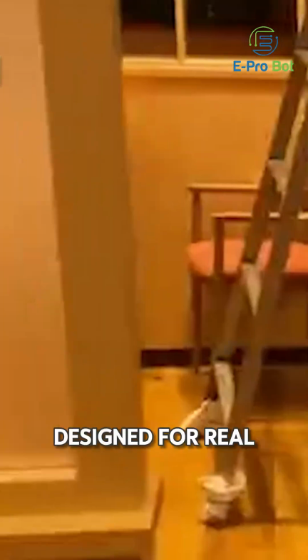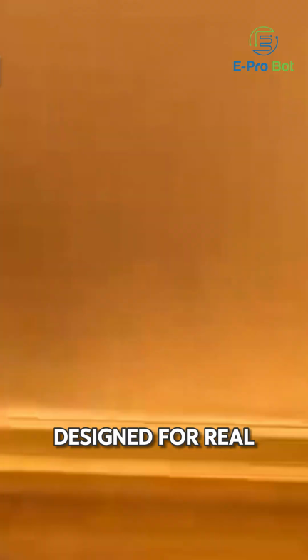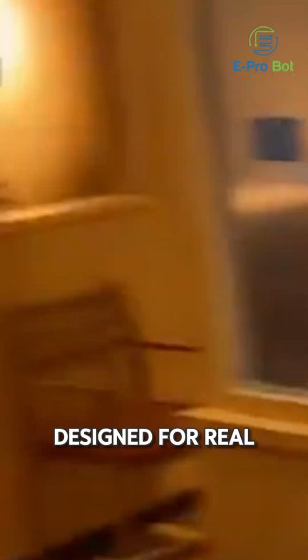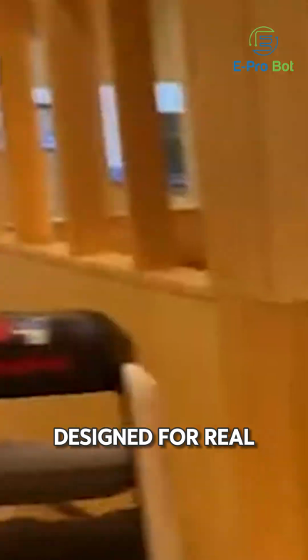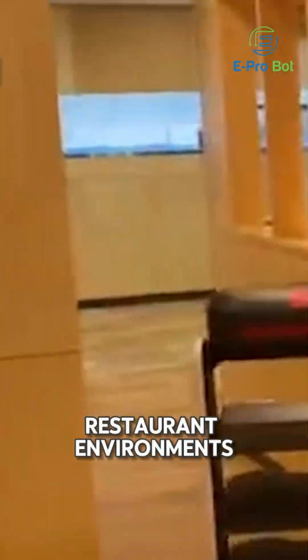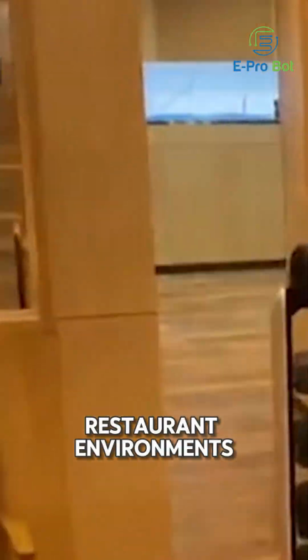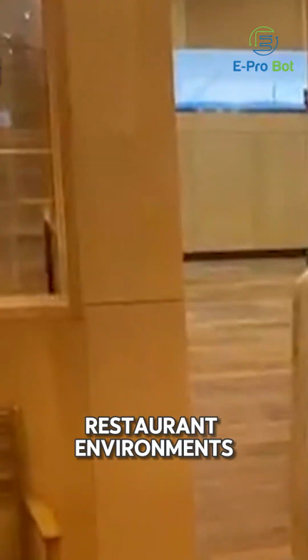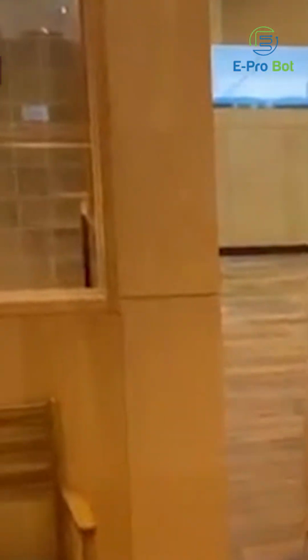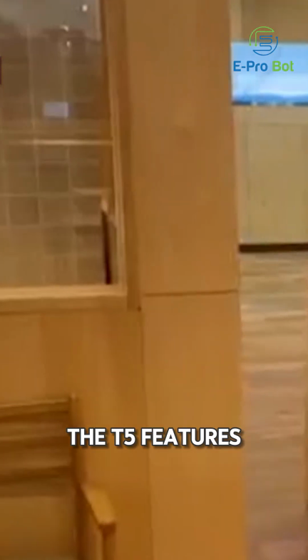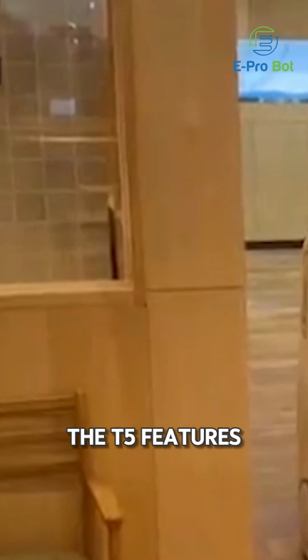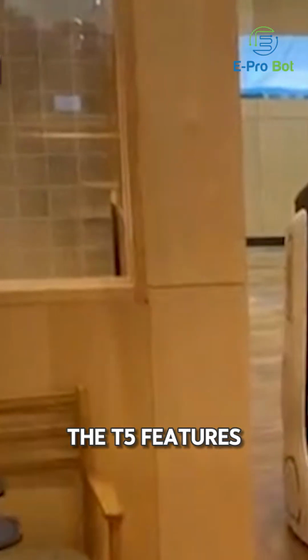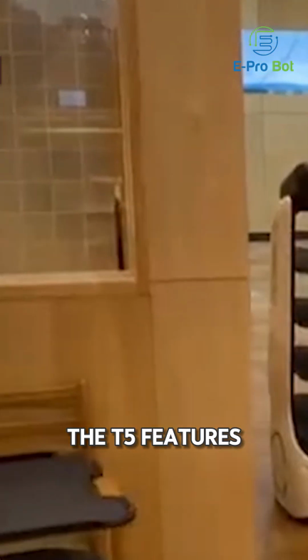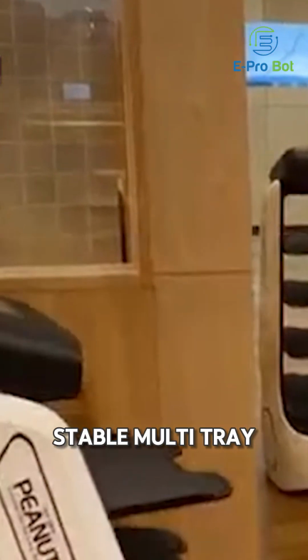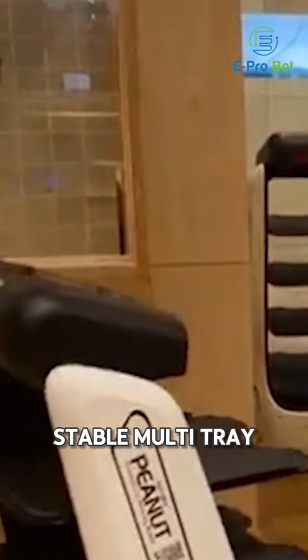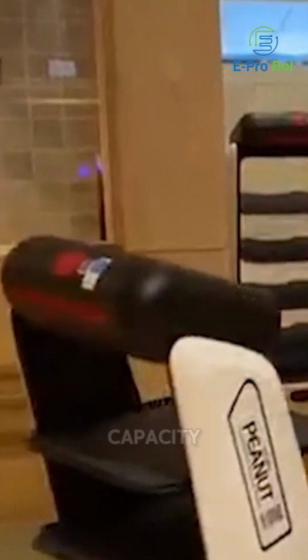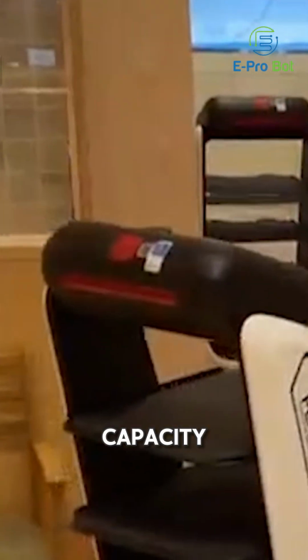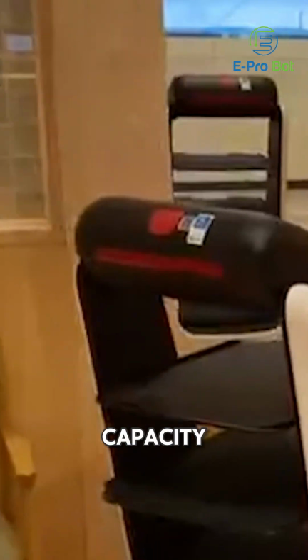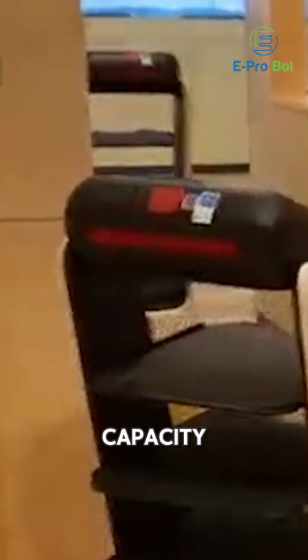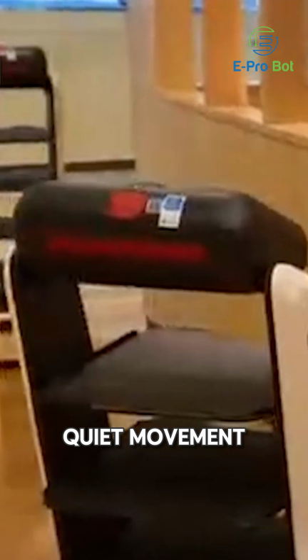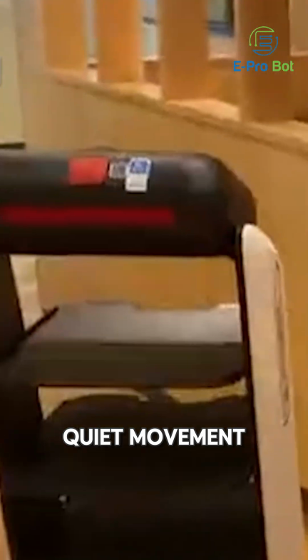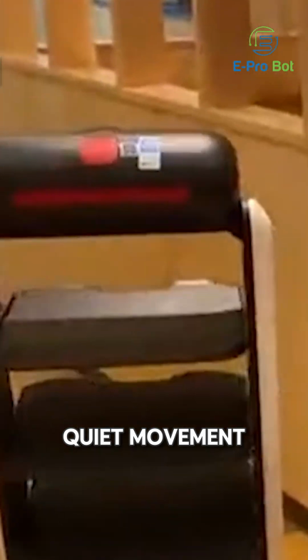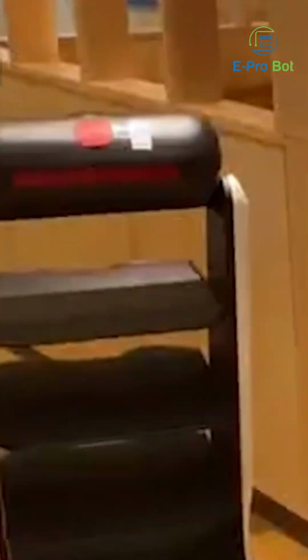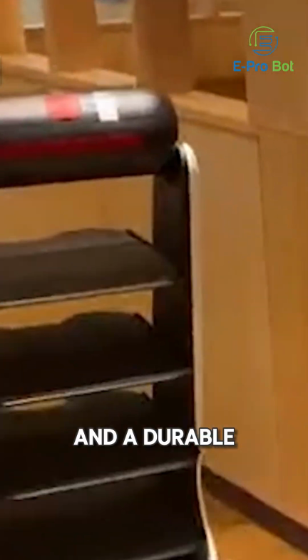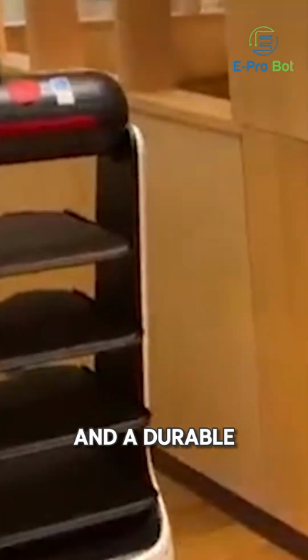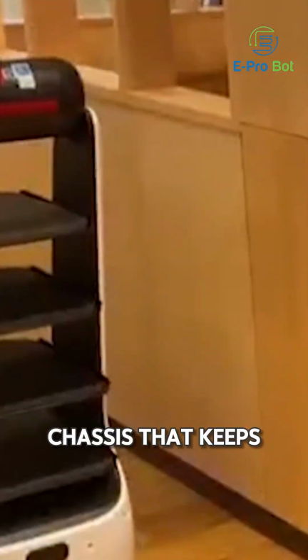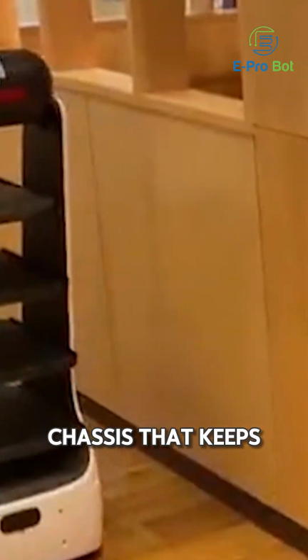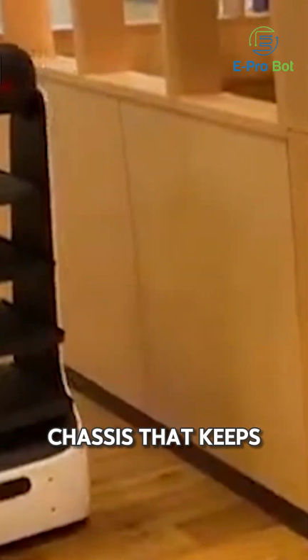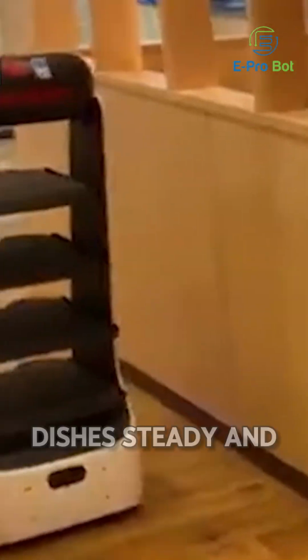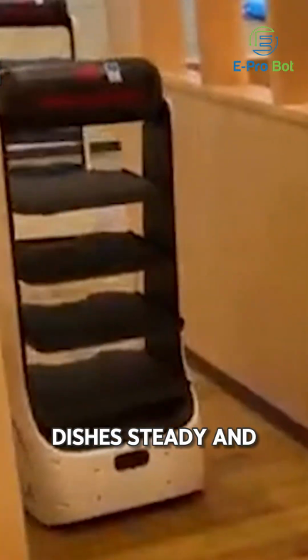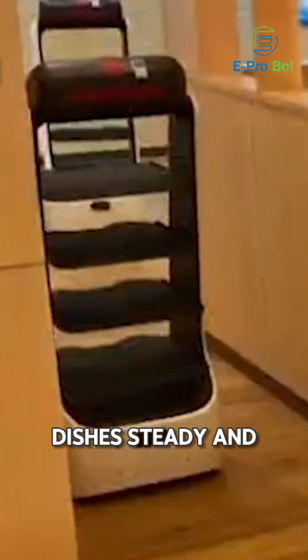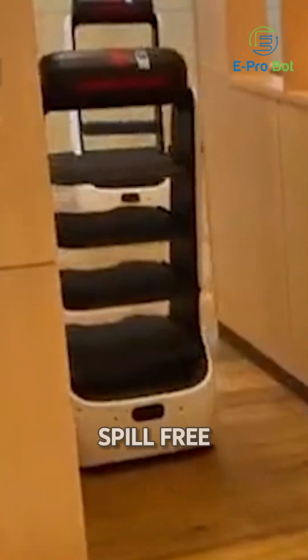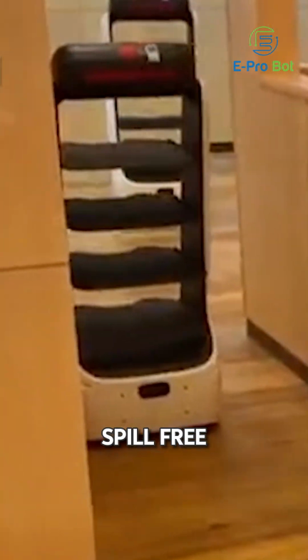Designed for real restaurant environments, the T5 features stable multi-tray capacity, quiet movement, and a durable chassis that keeps dishes steady and spill-free.